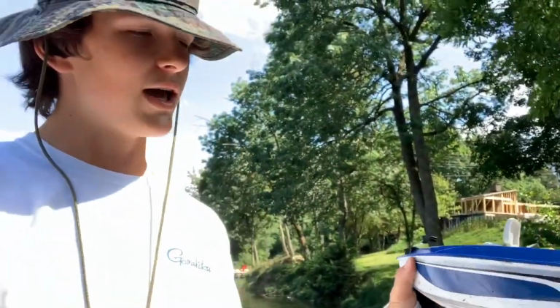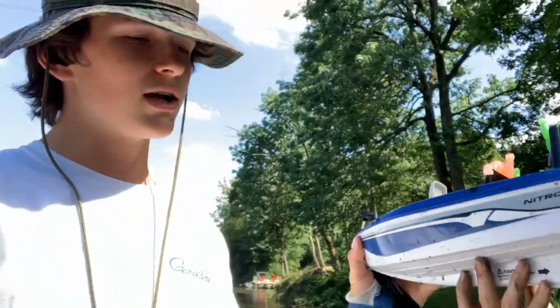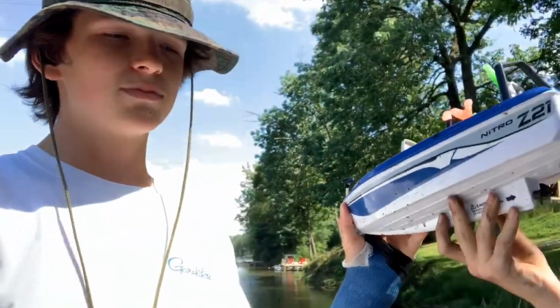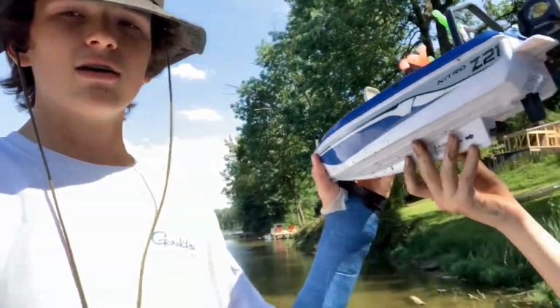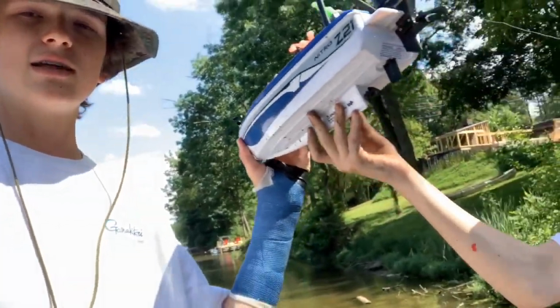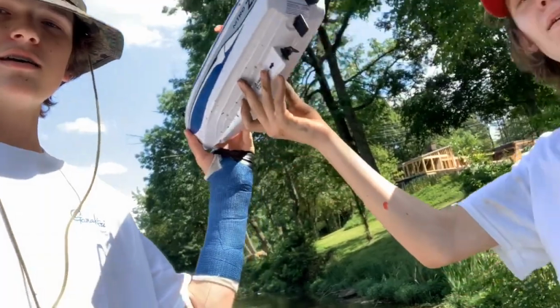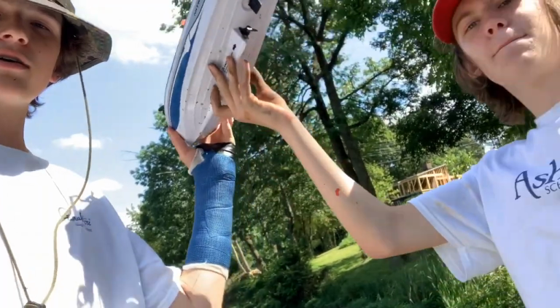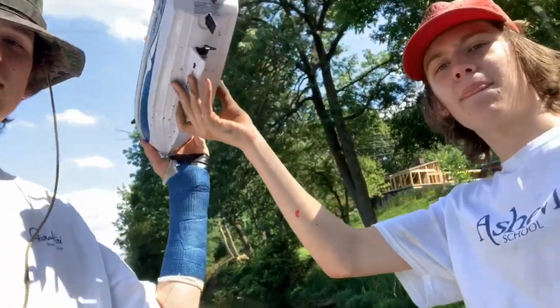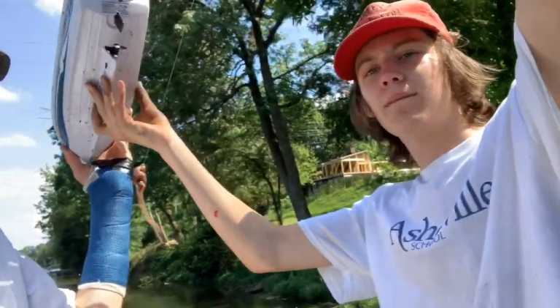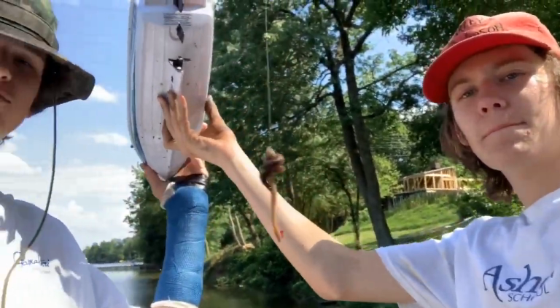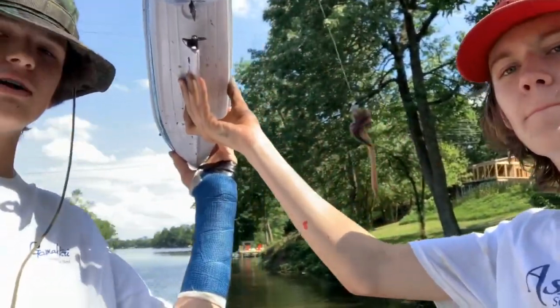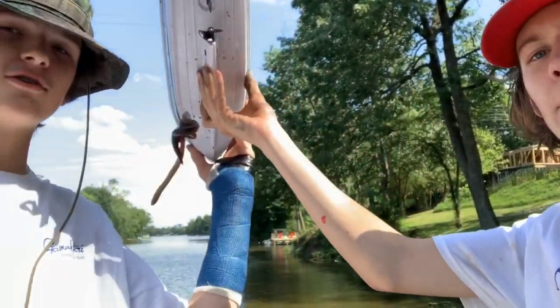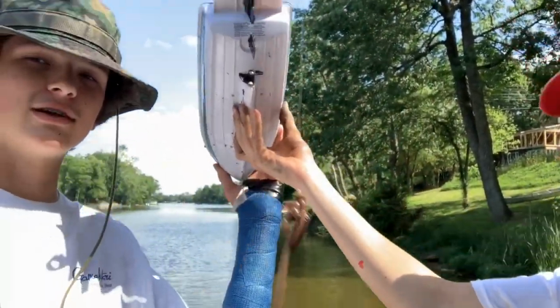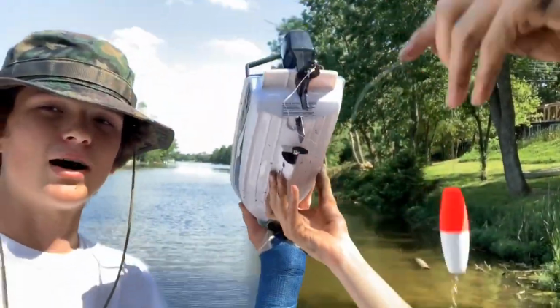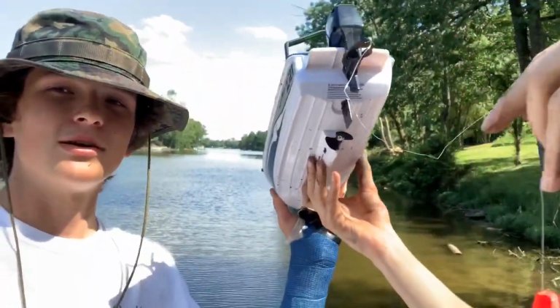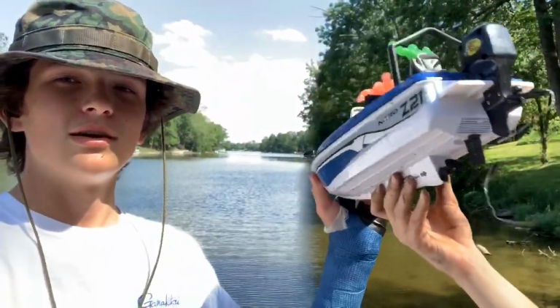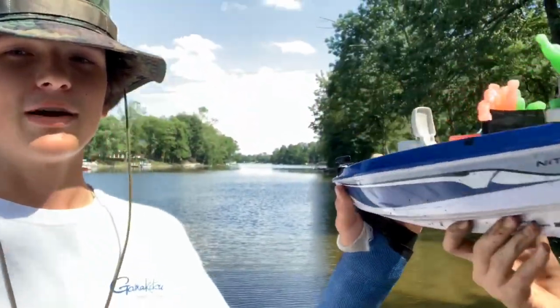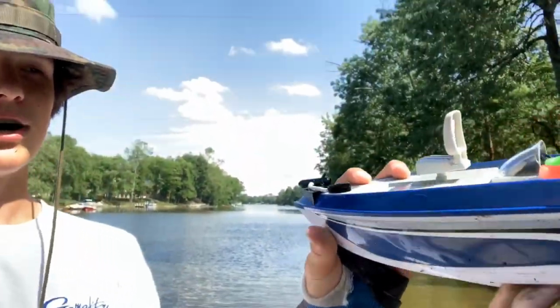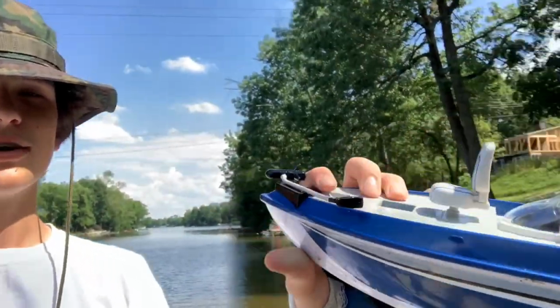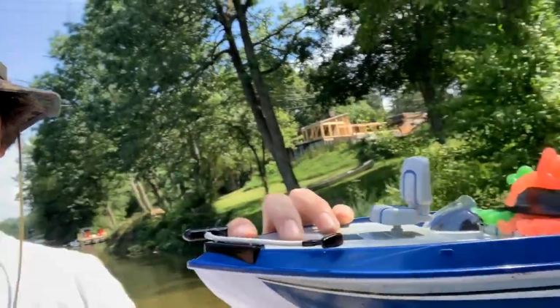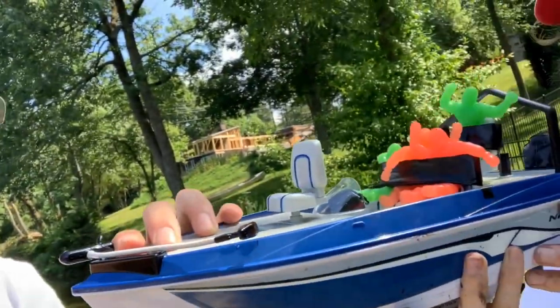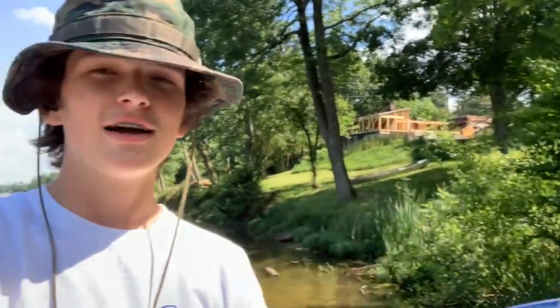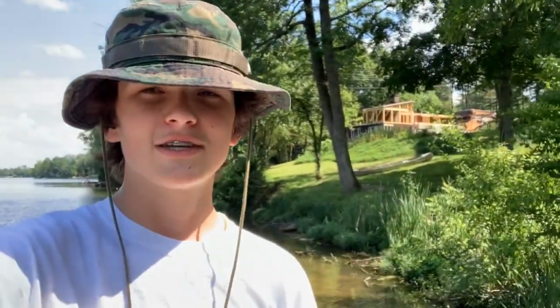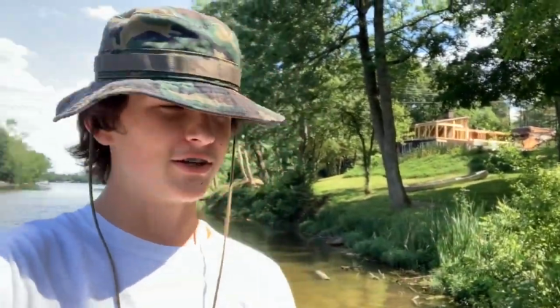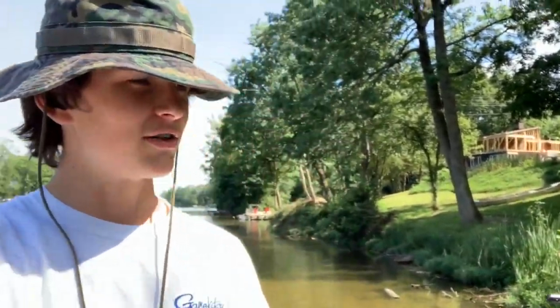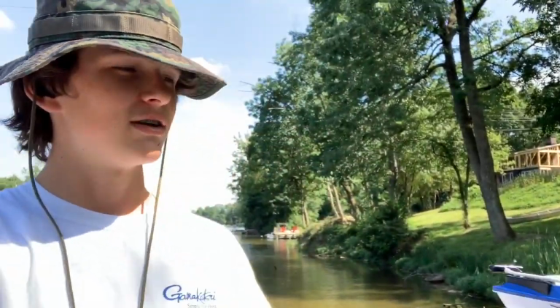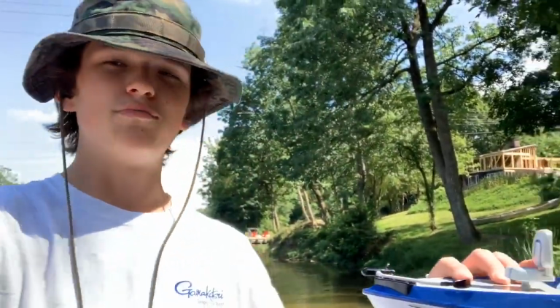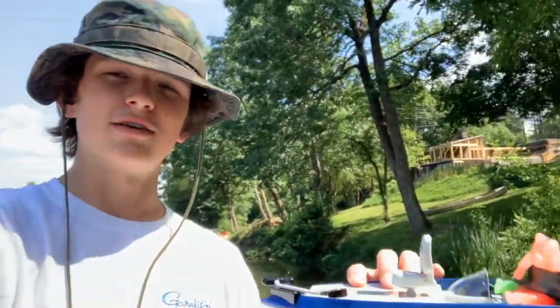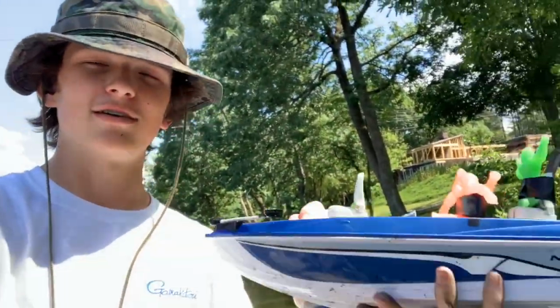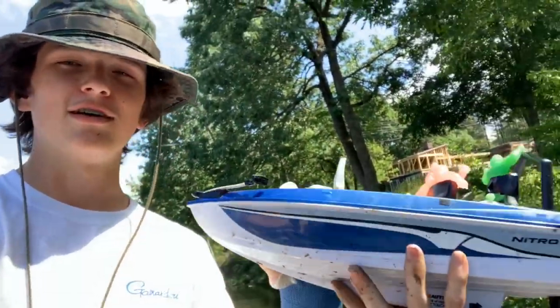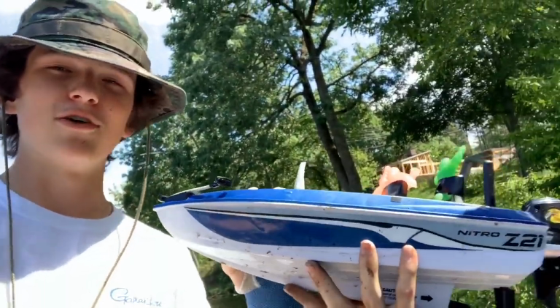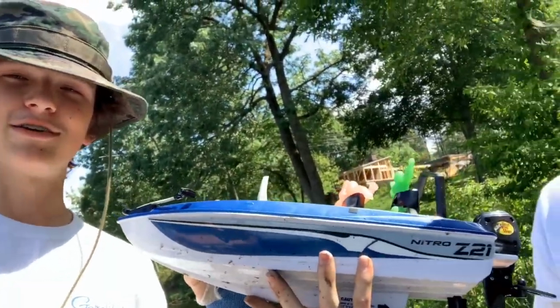It has lots of horsepower and today we're gonna try to catch a fish. We got a nightcrawler, we got a bobber, we got our lines right here. We're gonna try to catch a fish on this beauty of a boat.